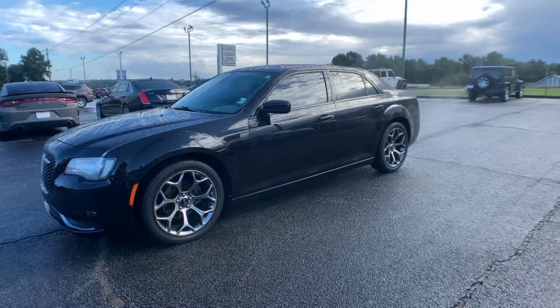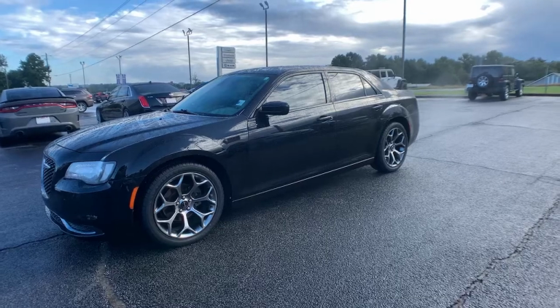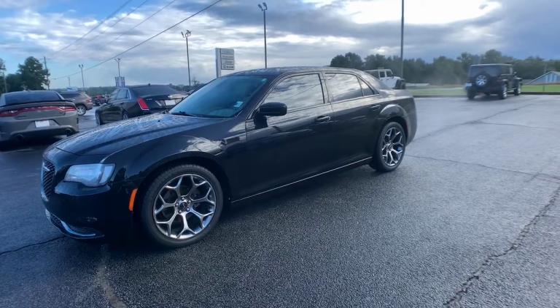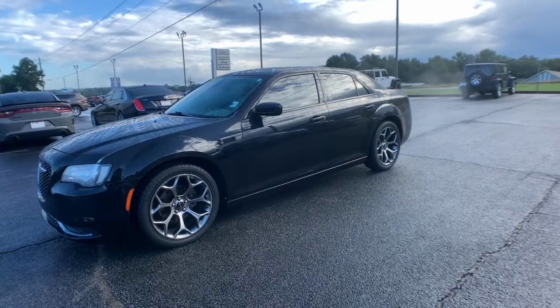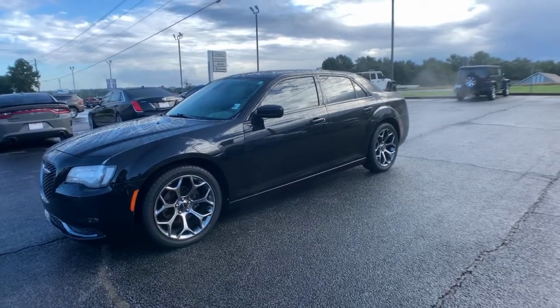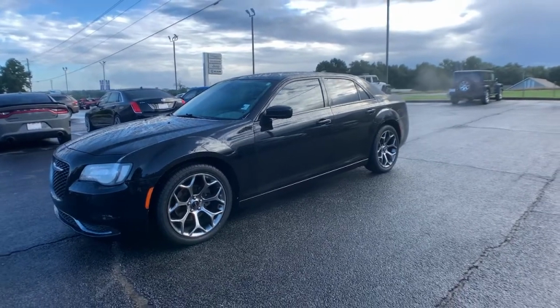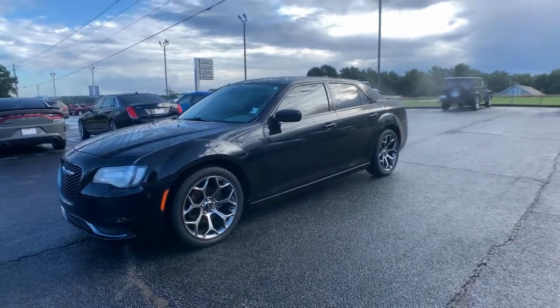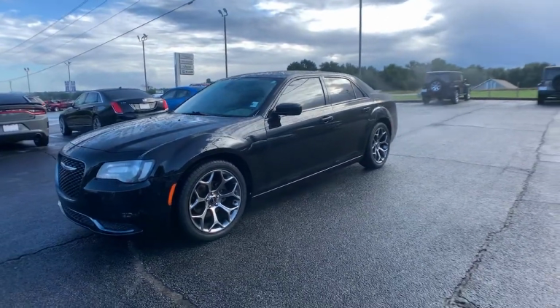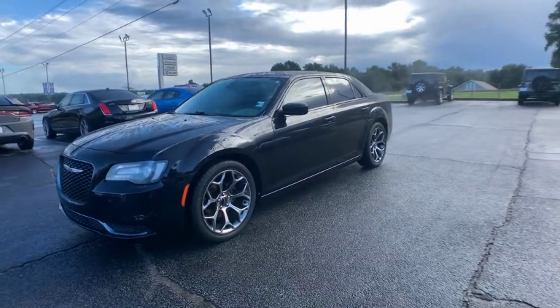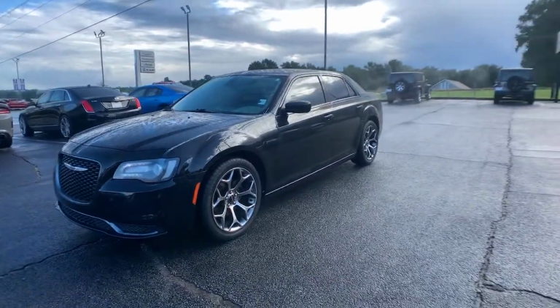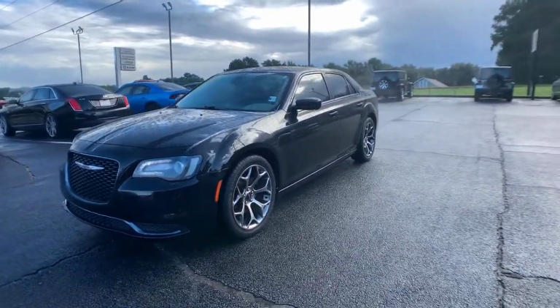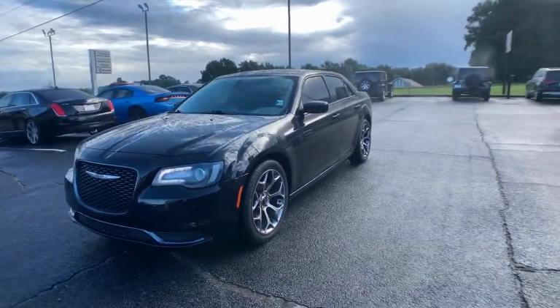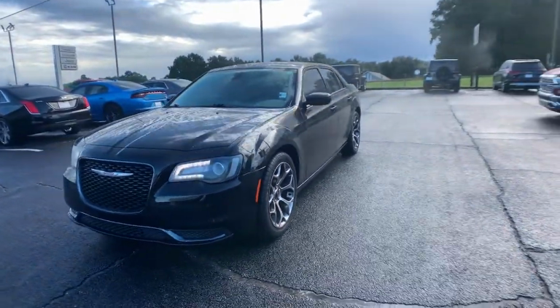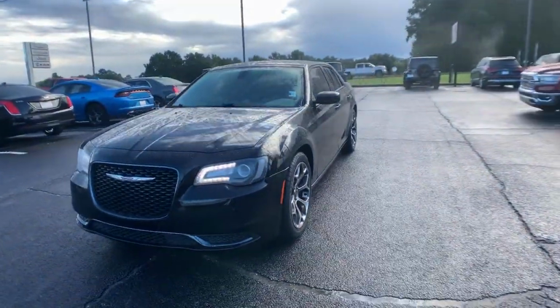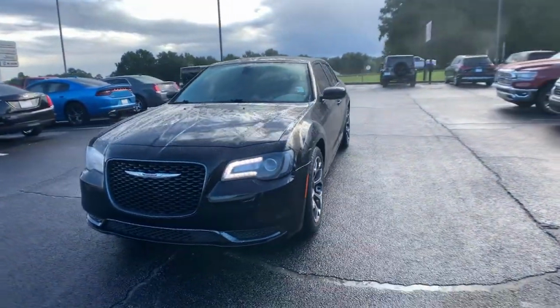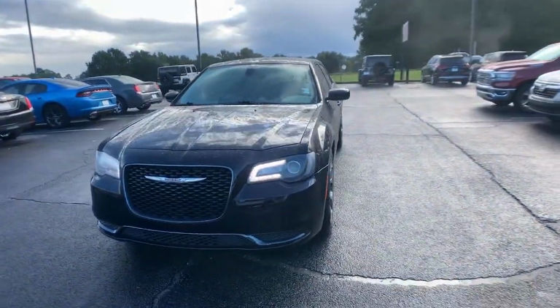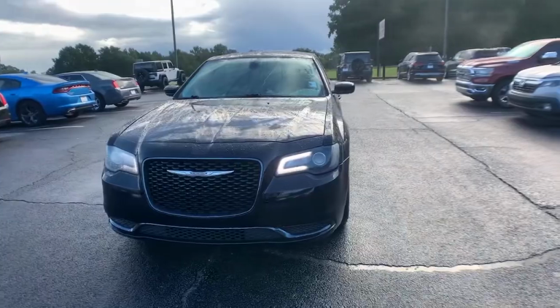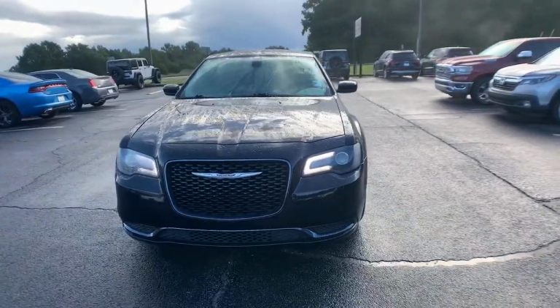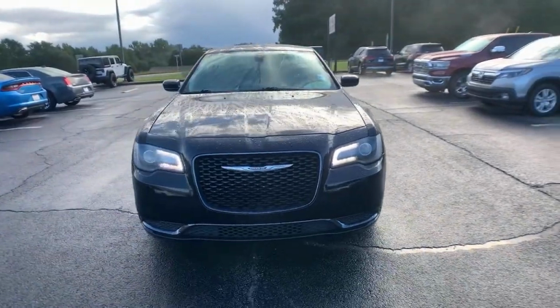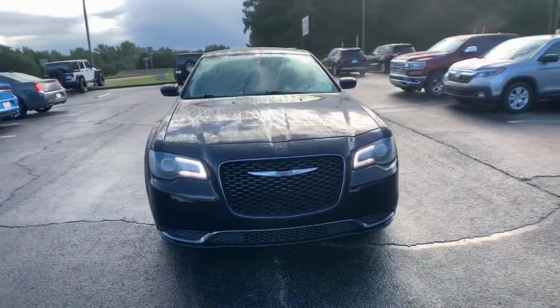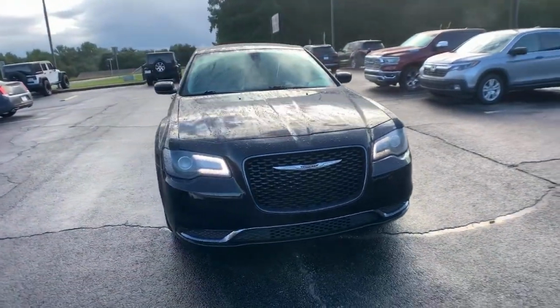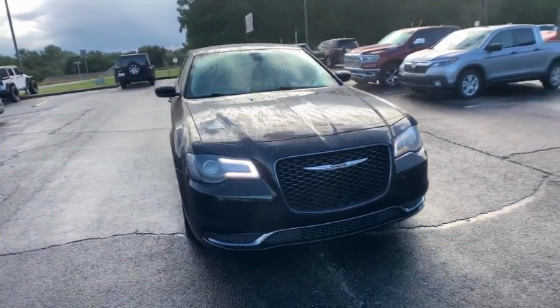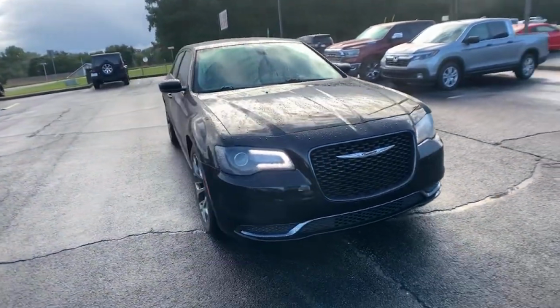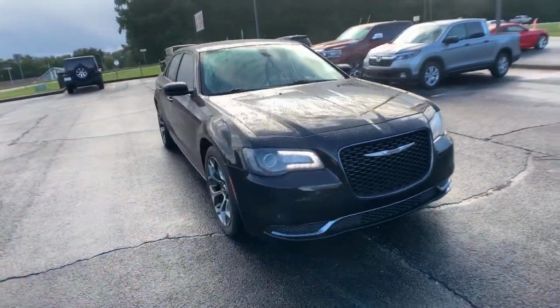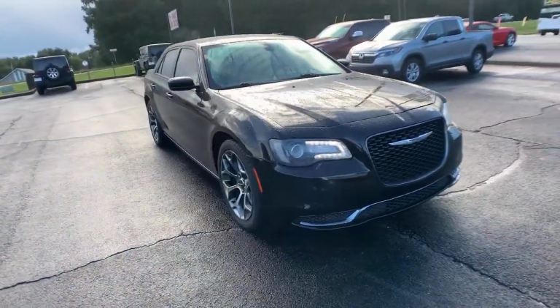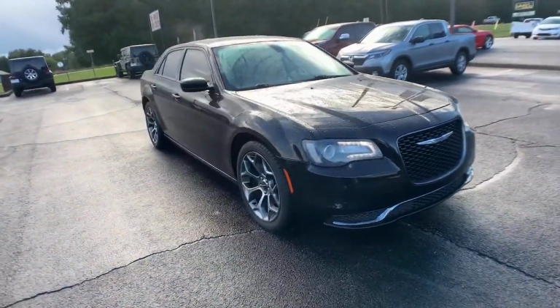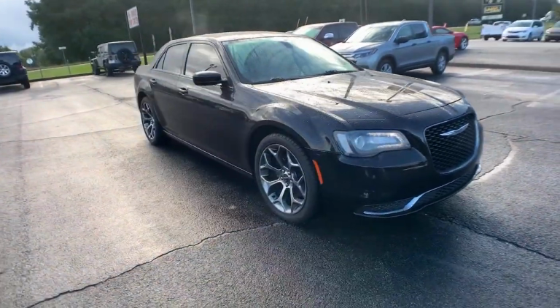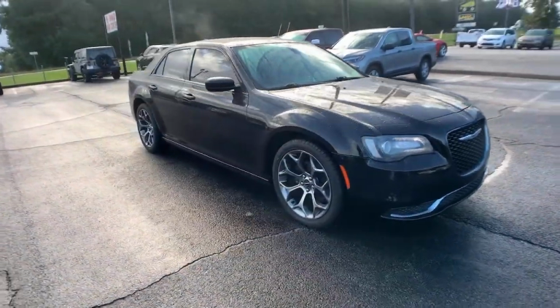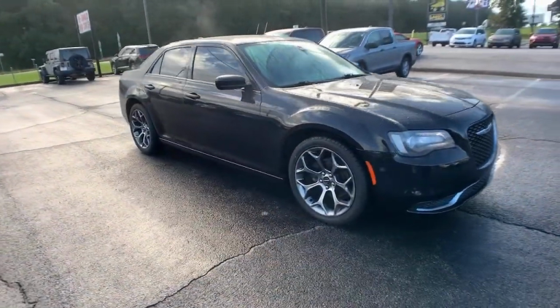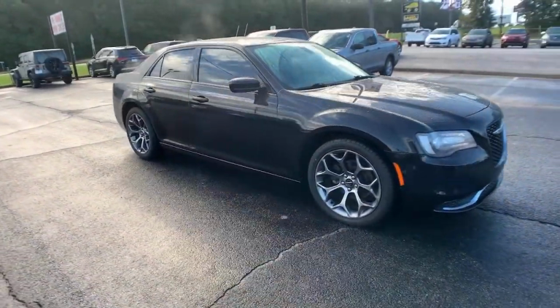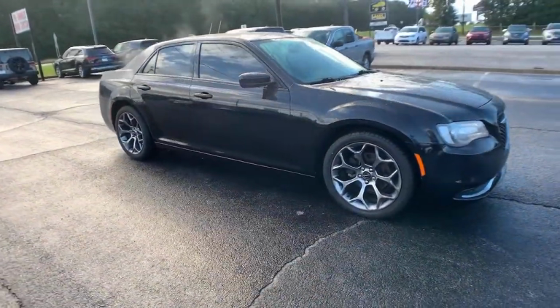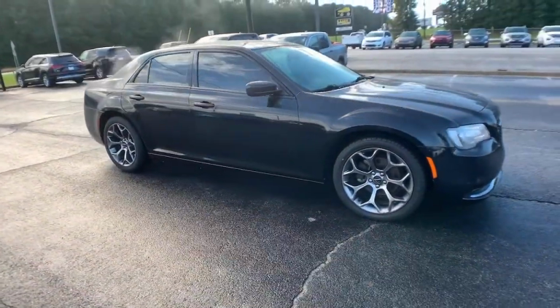You will love the features of this 2018 Chrysler 300. With less than 60,000 miles on the odometer, this vehicle provides excellent value.